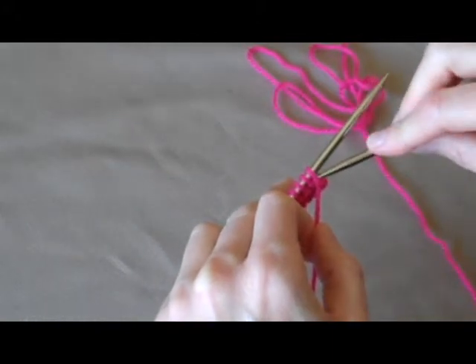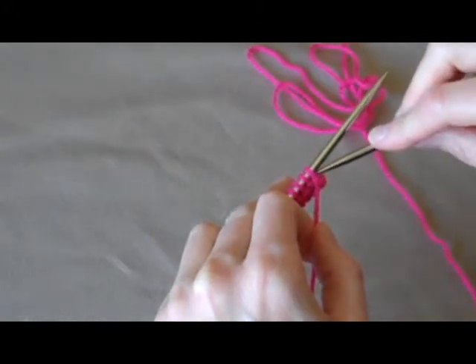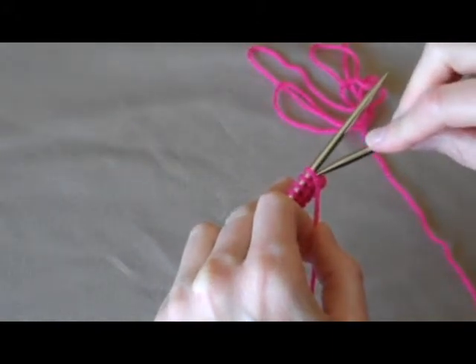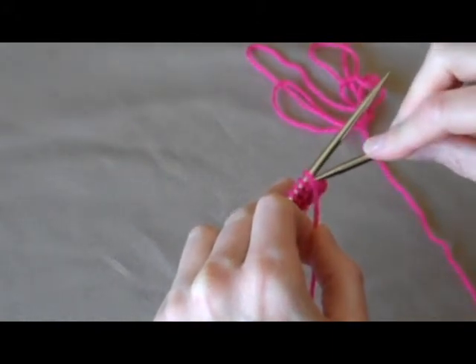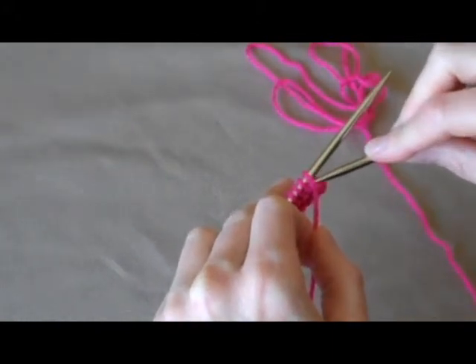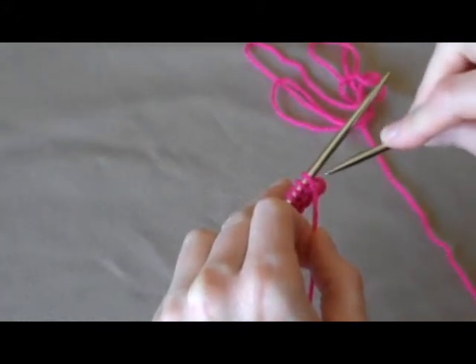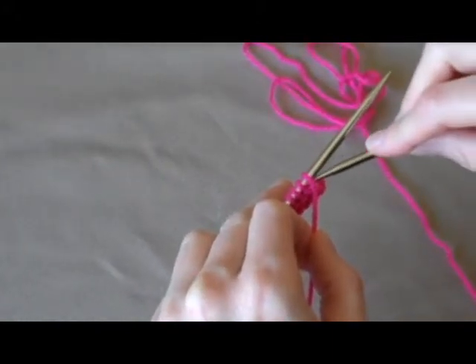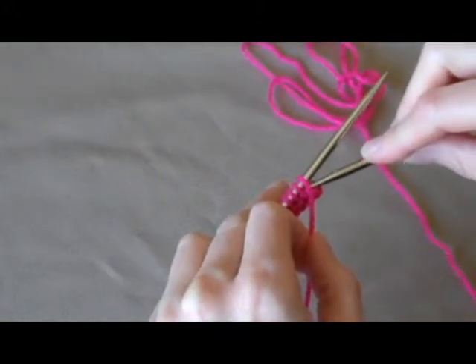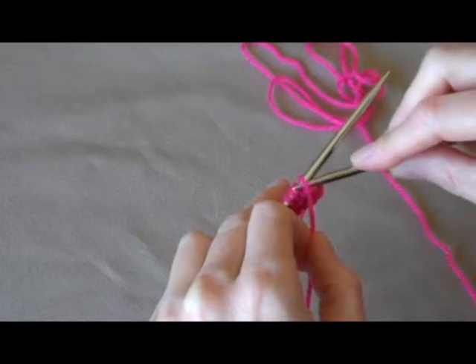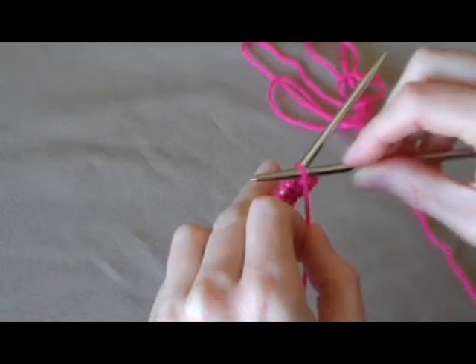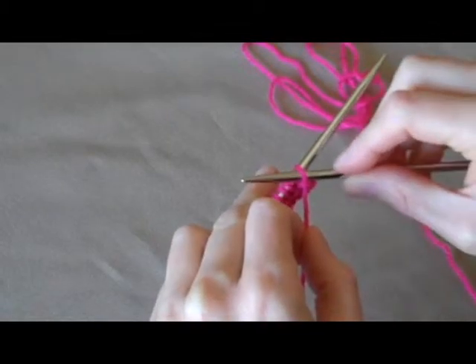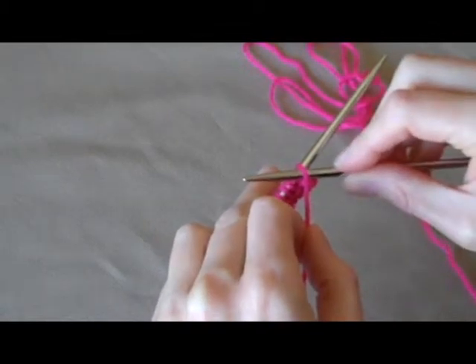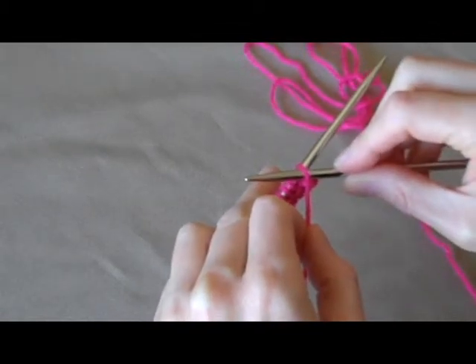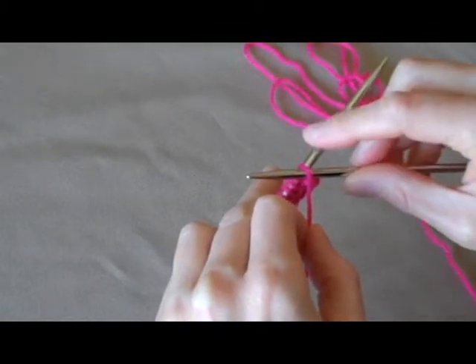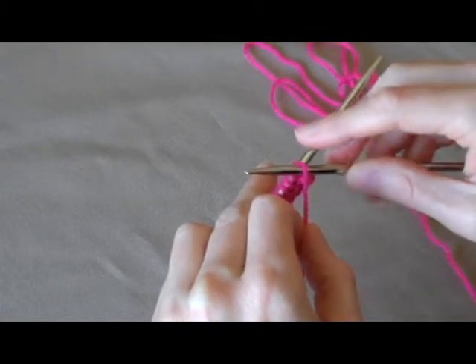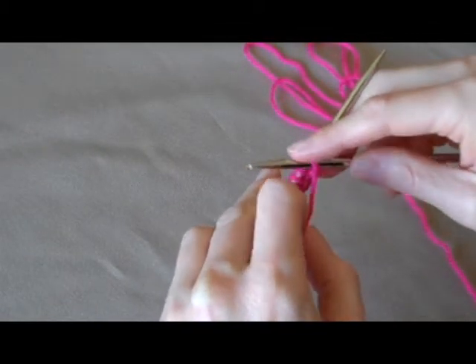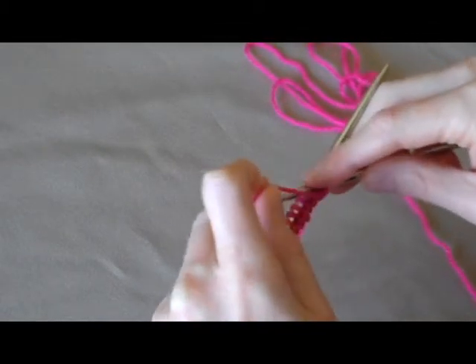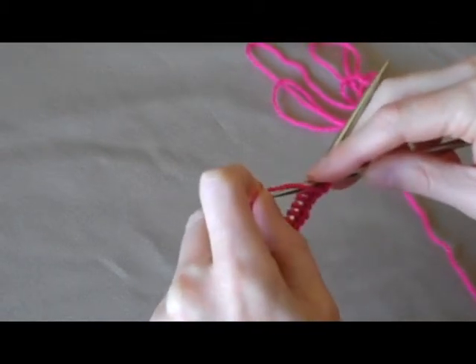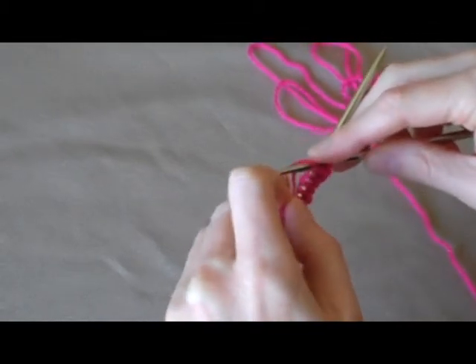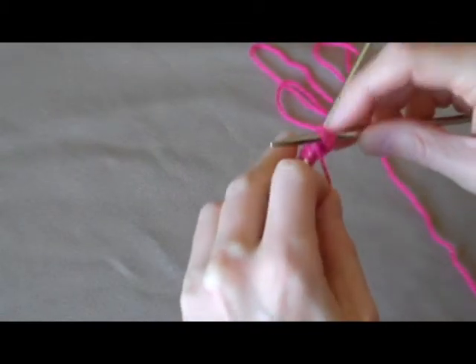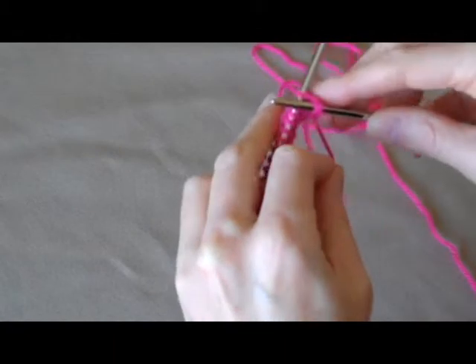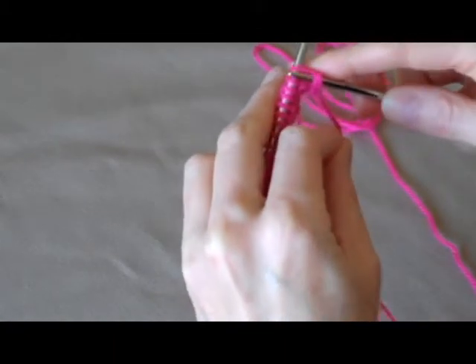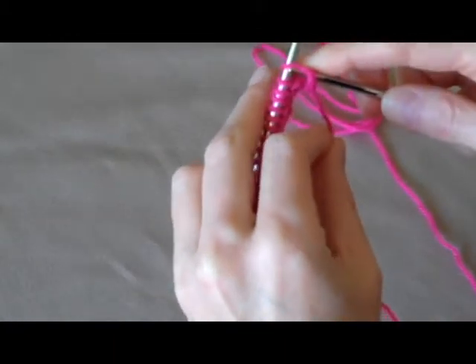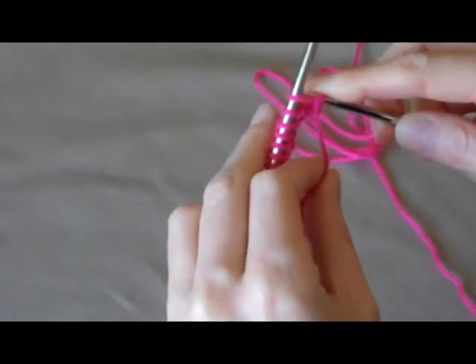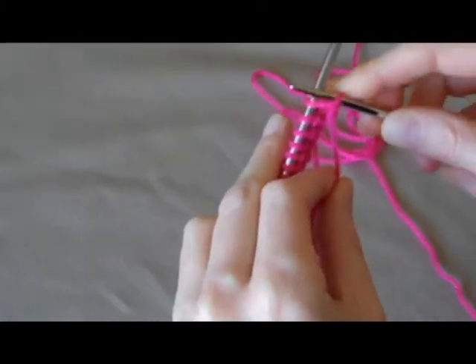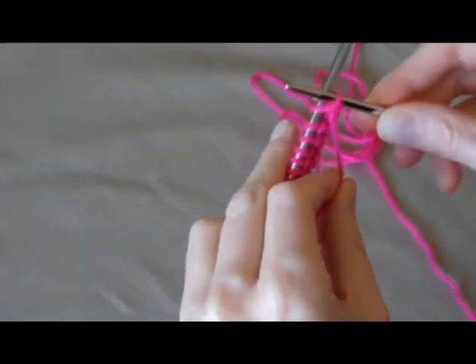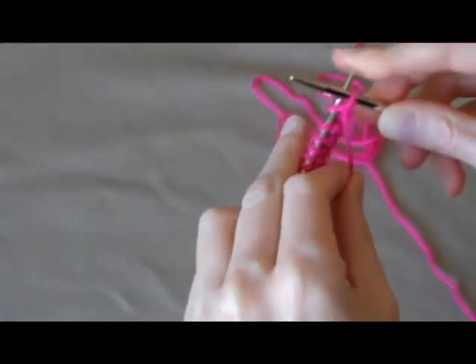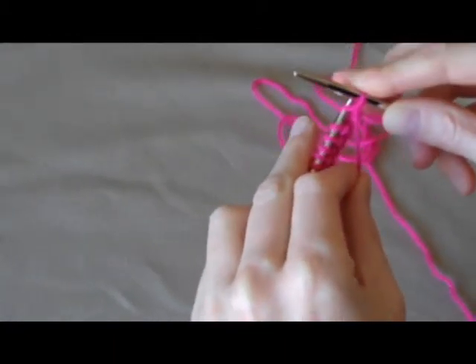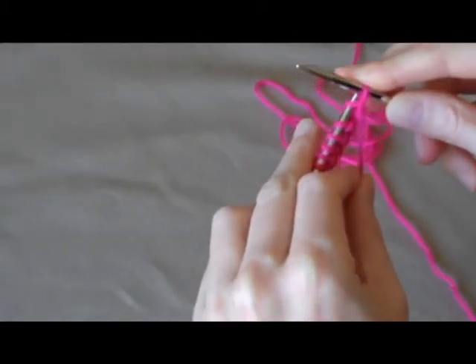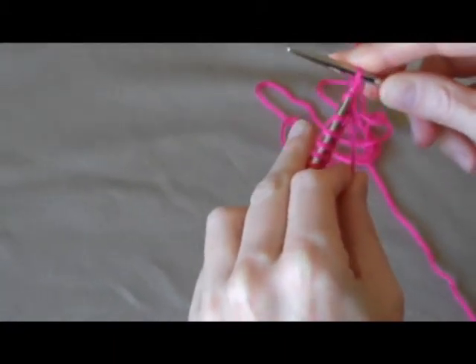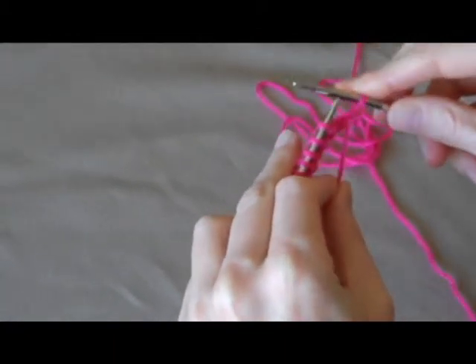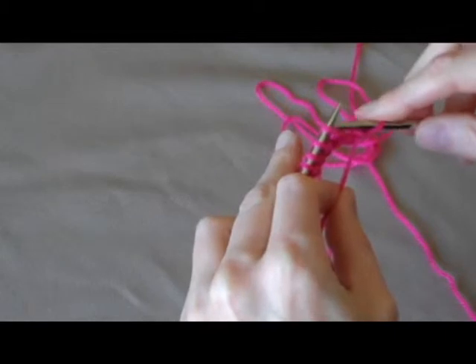Slide the needle from the right to the left in the front of the stitch. Wrap the yarn up and over and pull it through. Take the stitch off the needle.